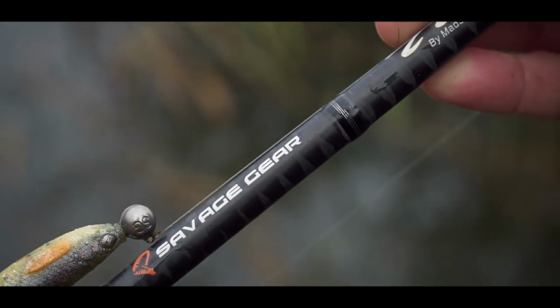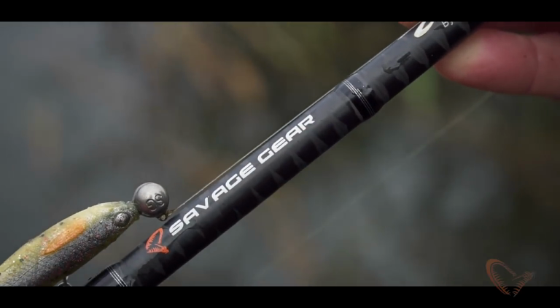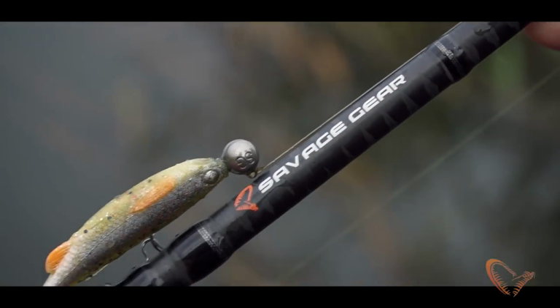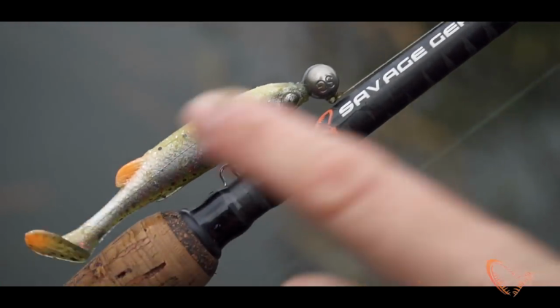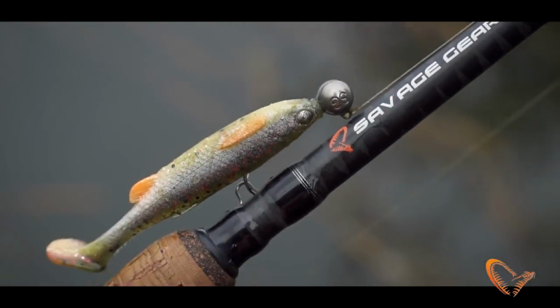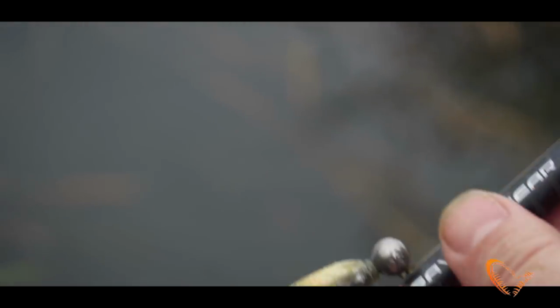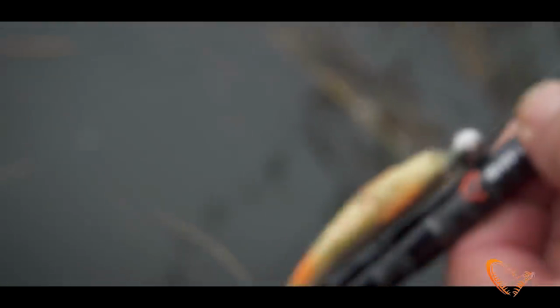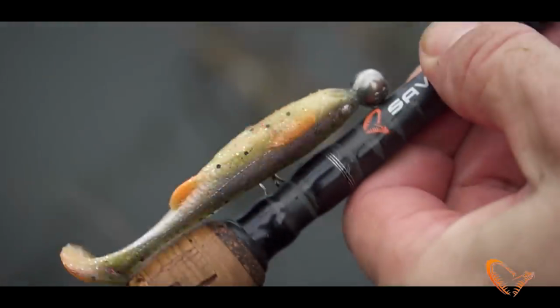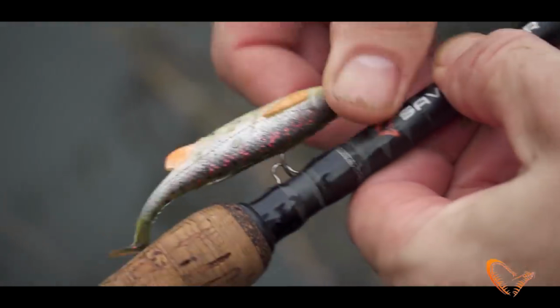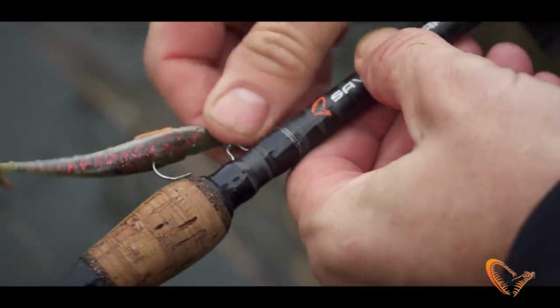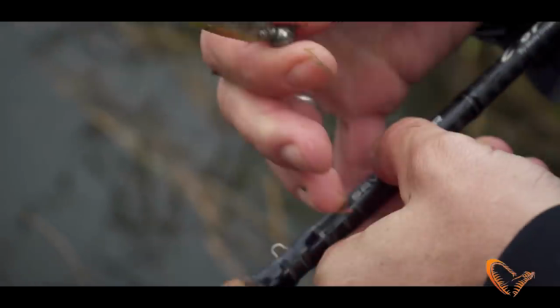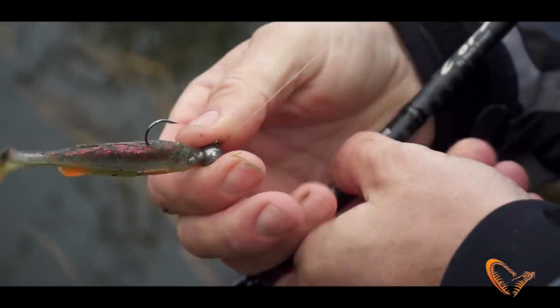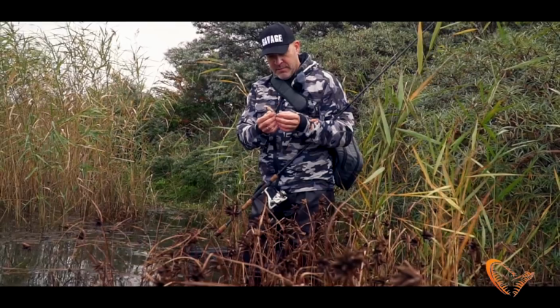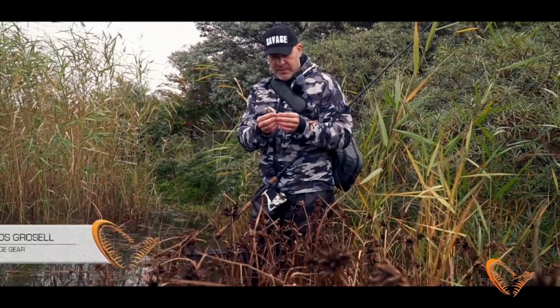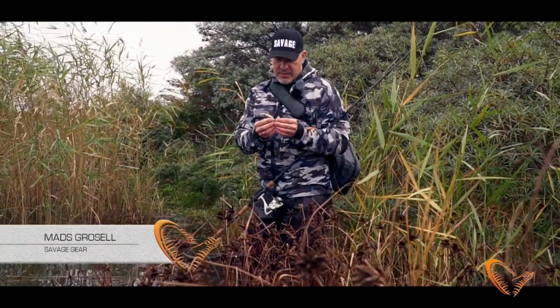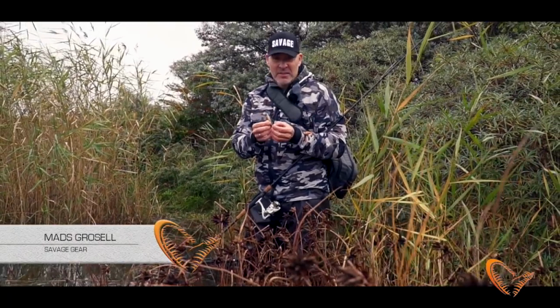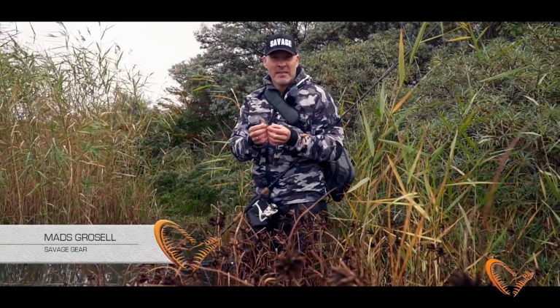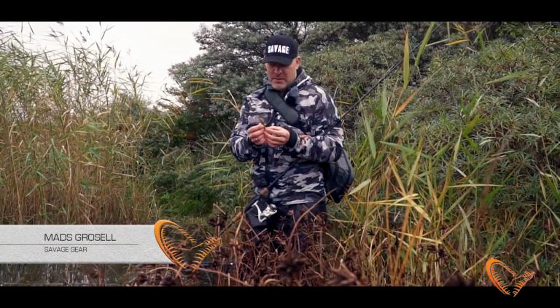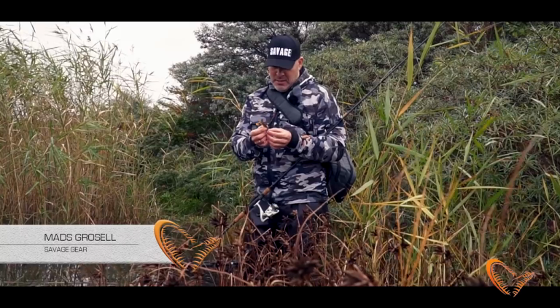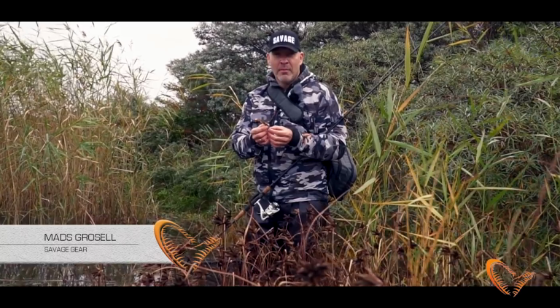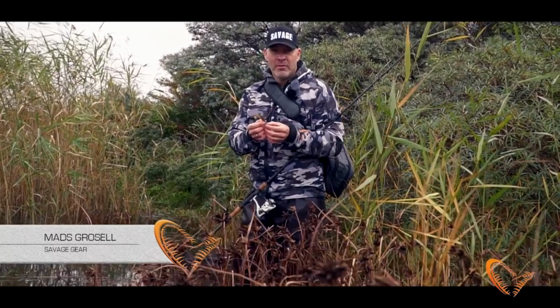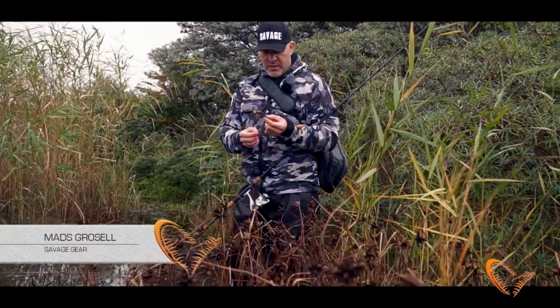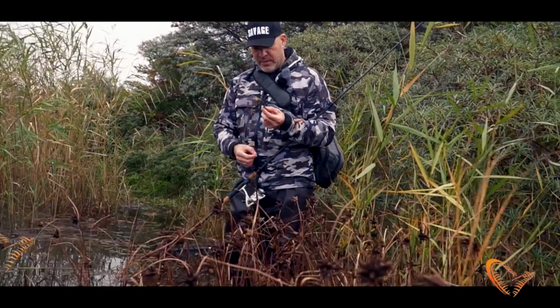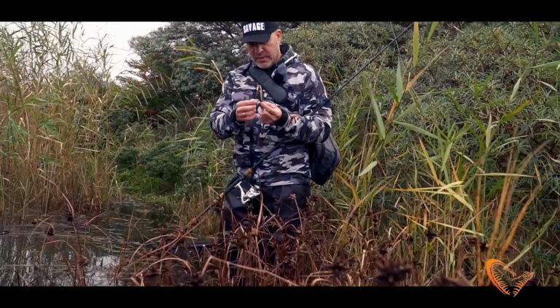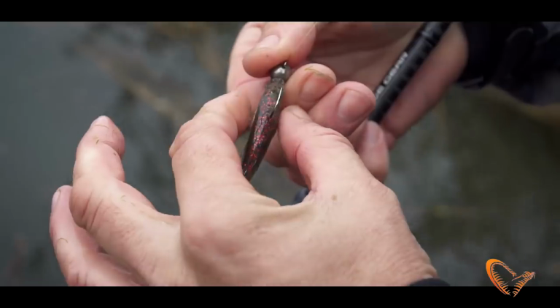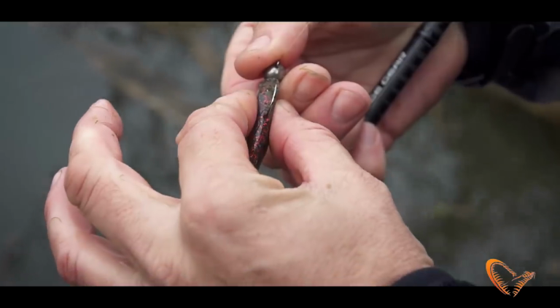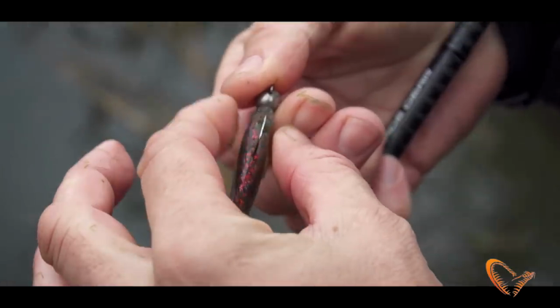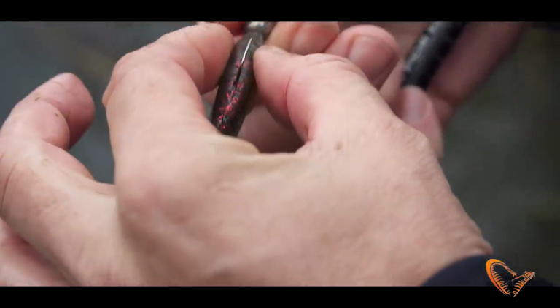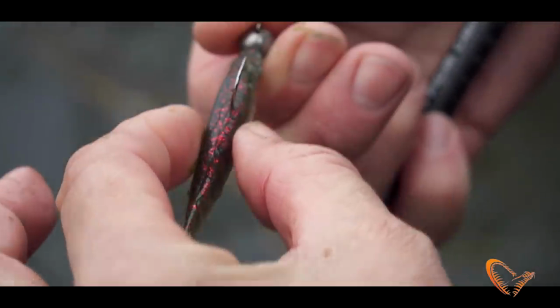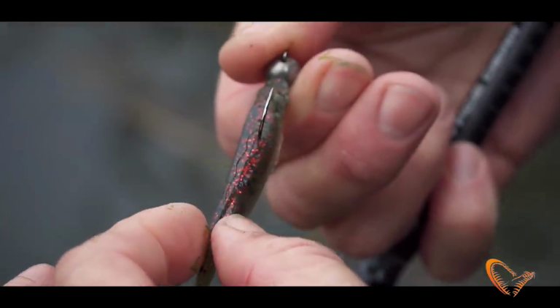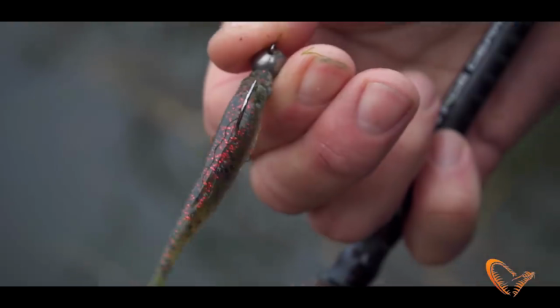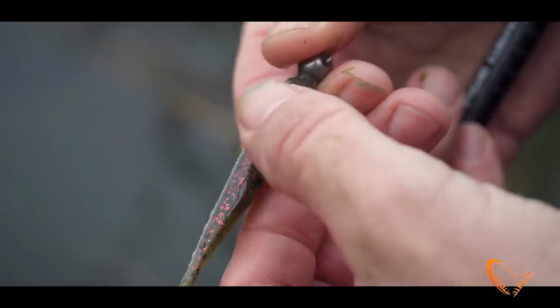So here you have the Fat T-tail, which is very cool. The Fat T-tail minnow is basically a scan of a common minnow, a European common minnow. It had a fatter body, much more fat profile than you can see.